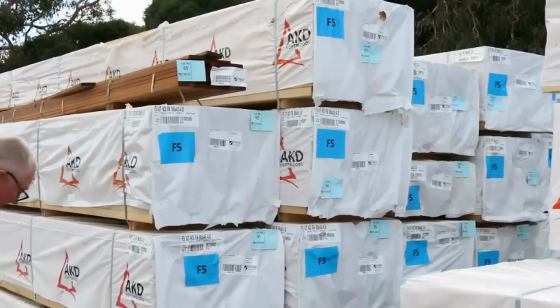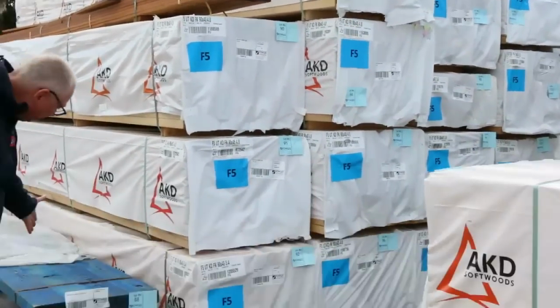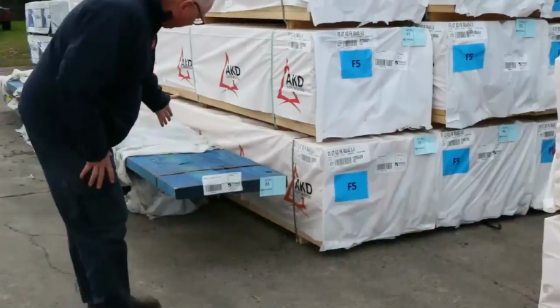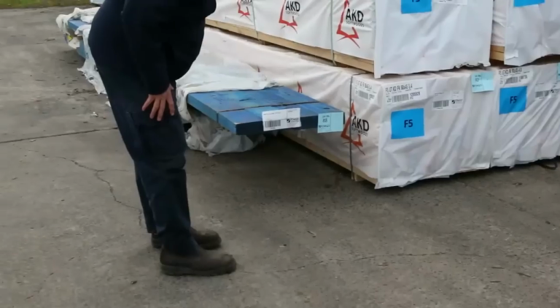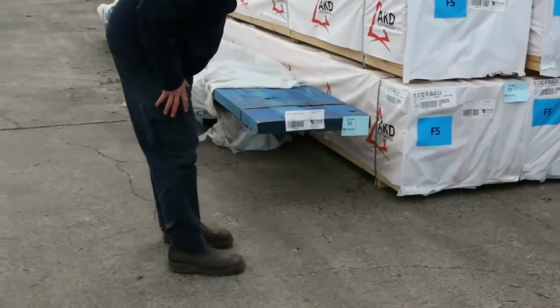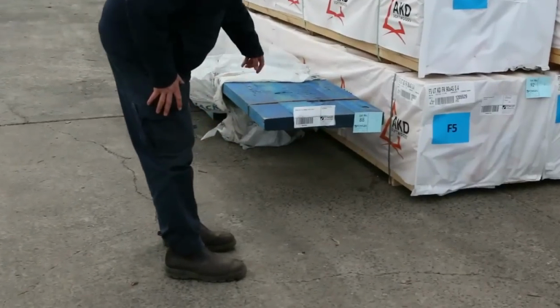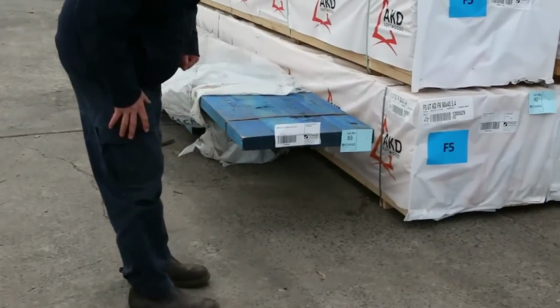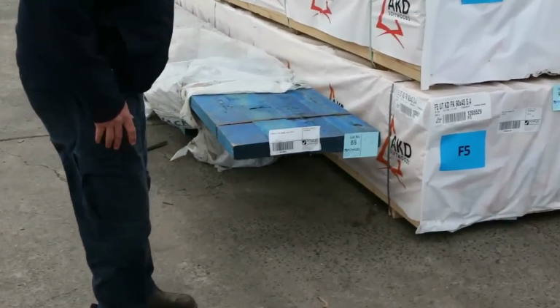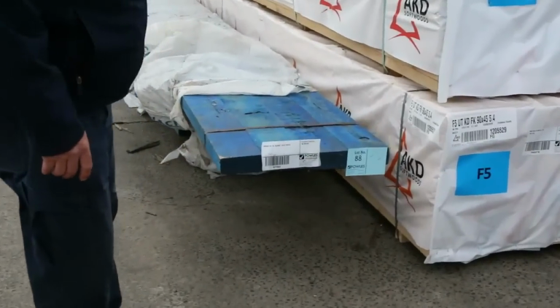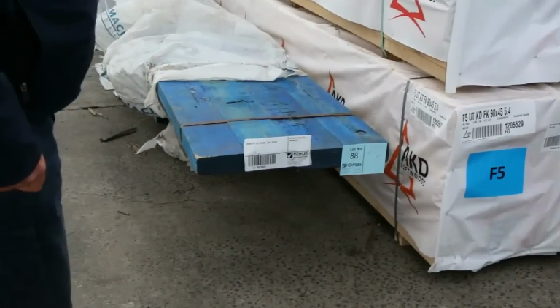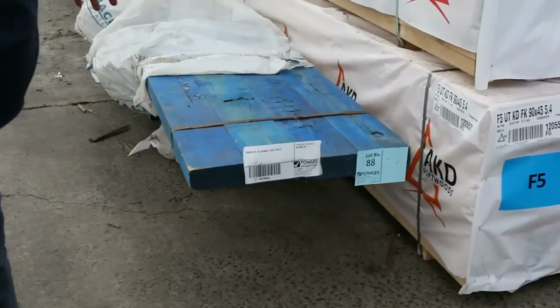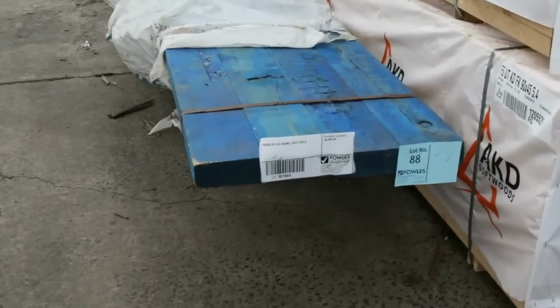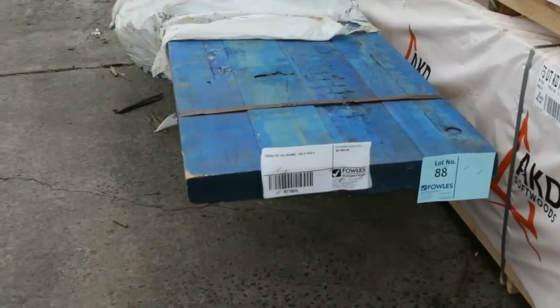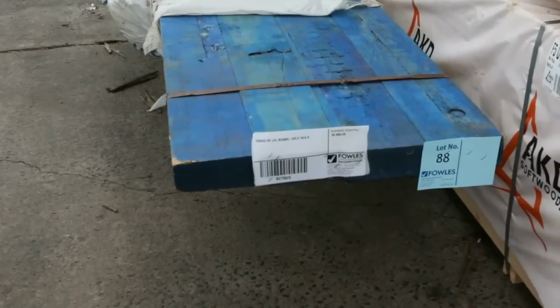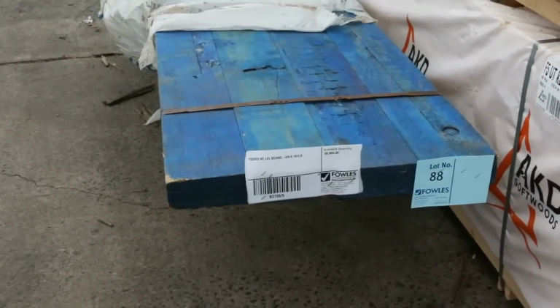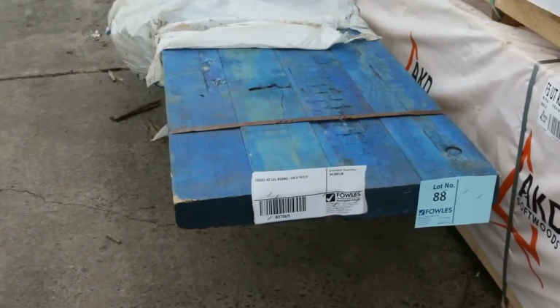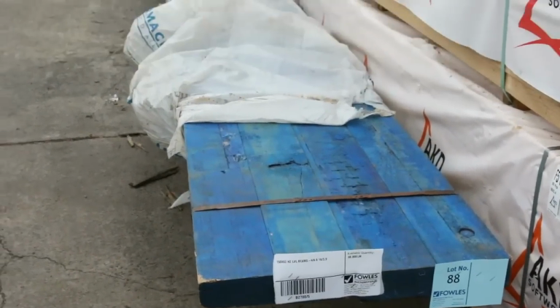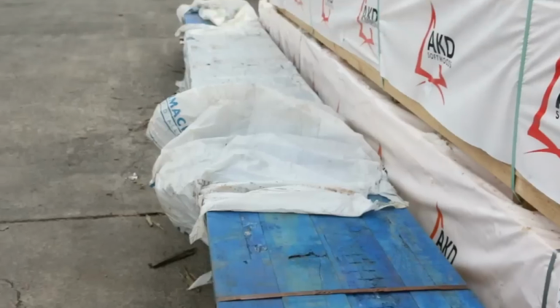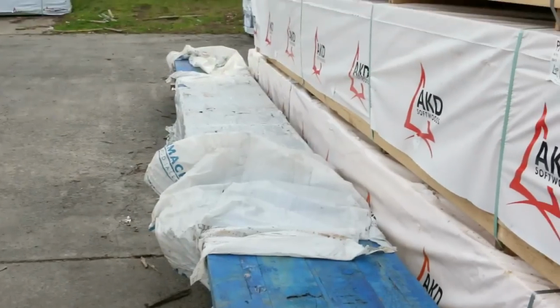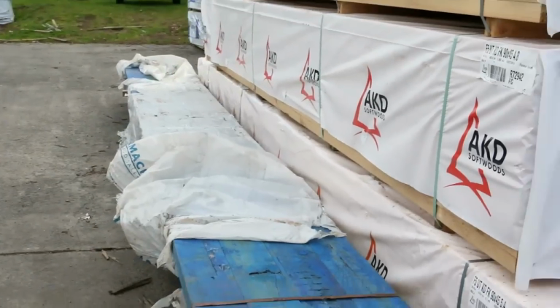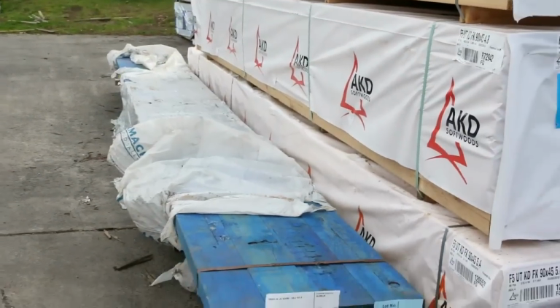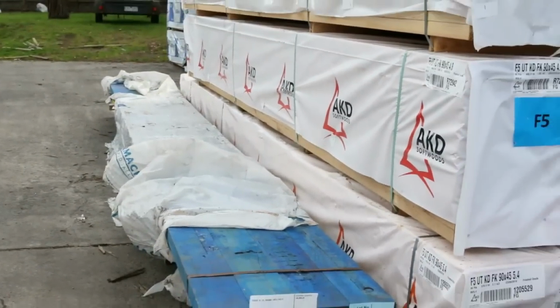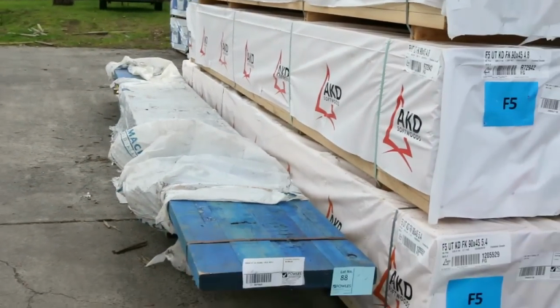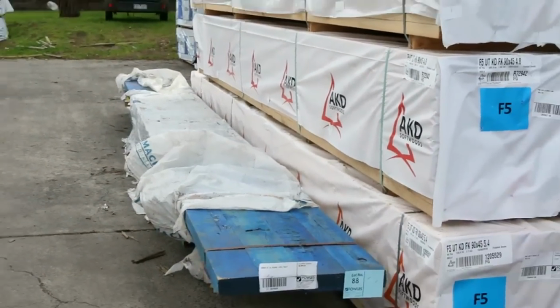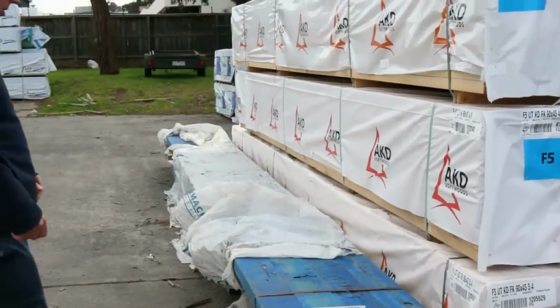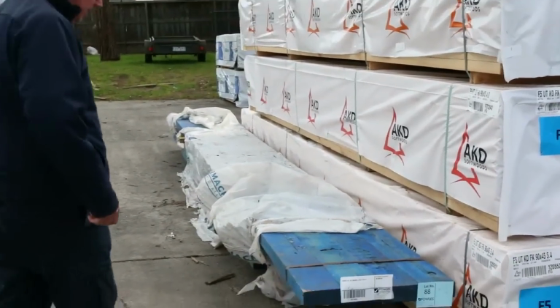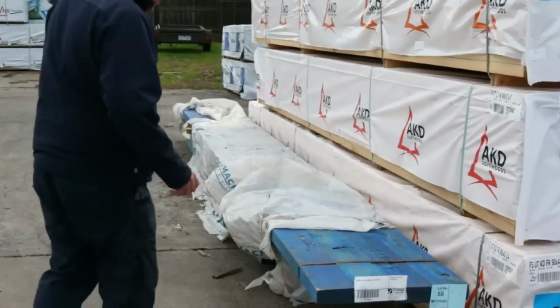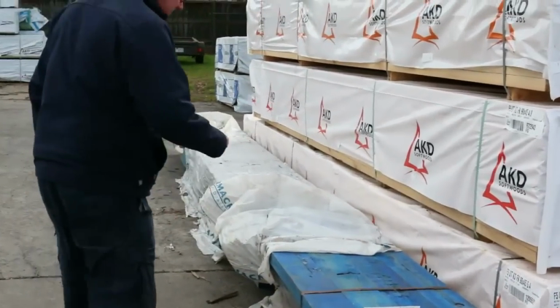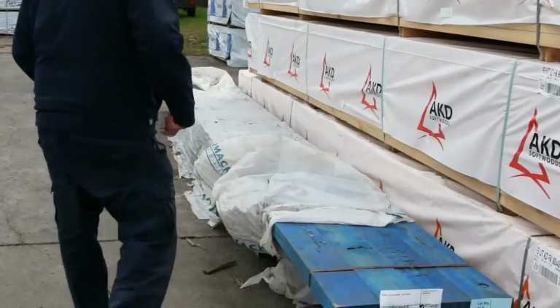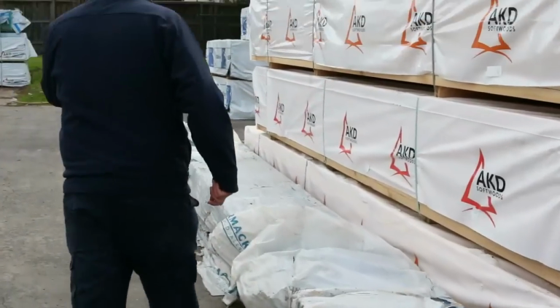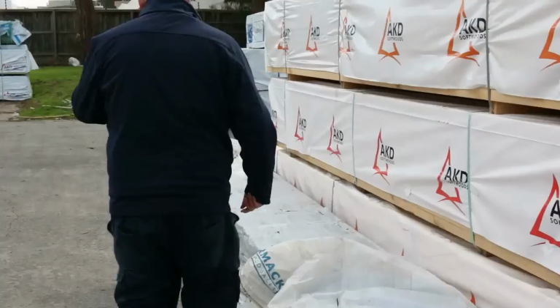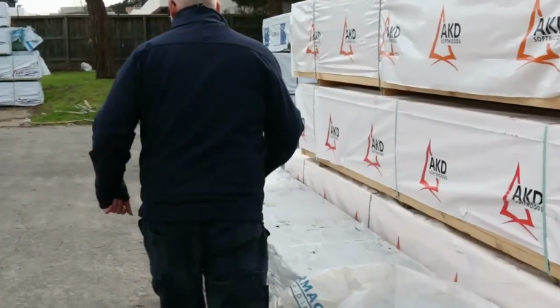Lot 88 is an interesting one here — some 150x63 LVL beams. They'll be unreserved, going to the highest bidder tomorrow. Some nice looking beams there.